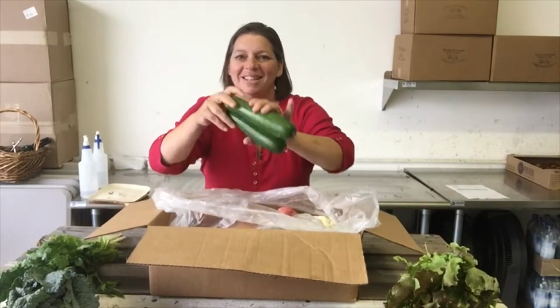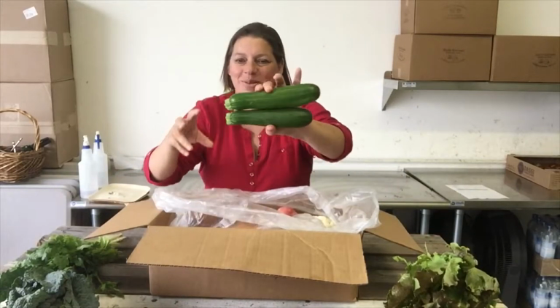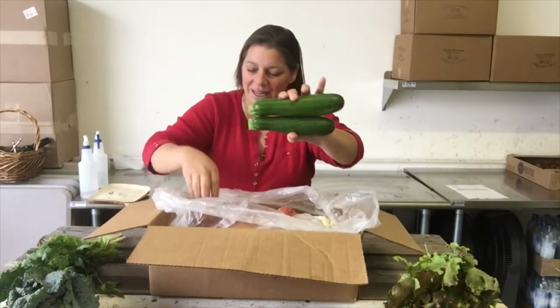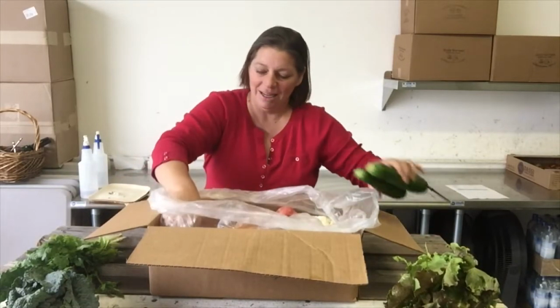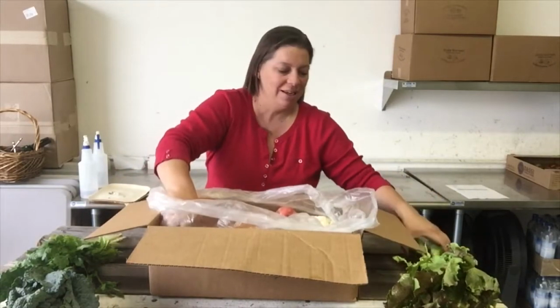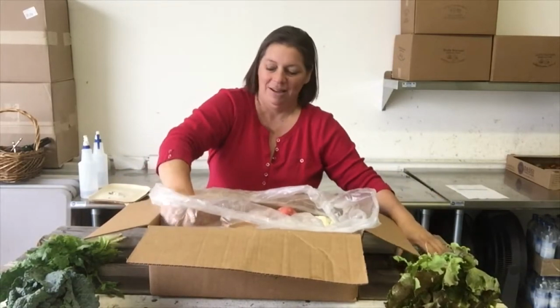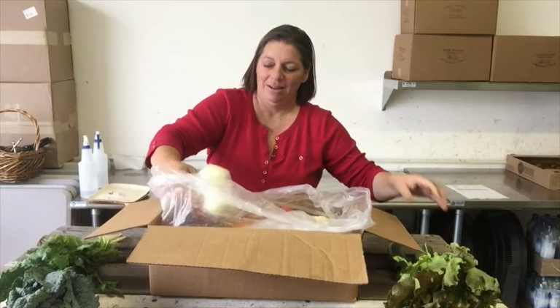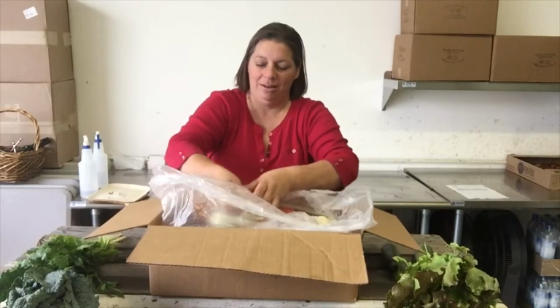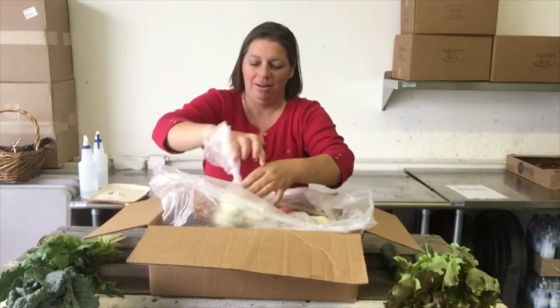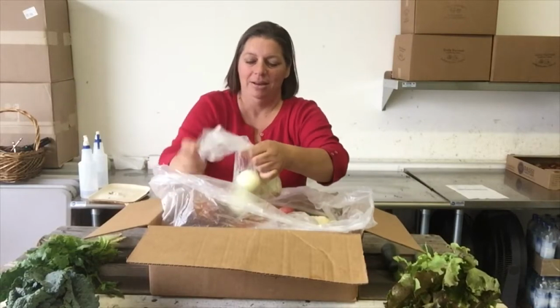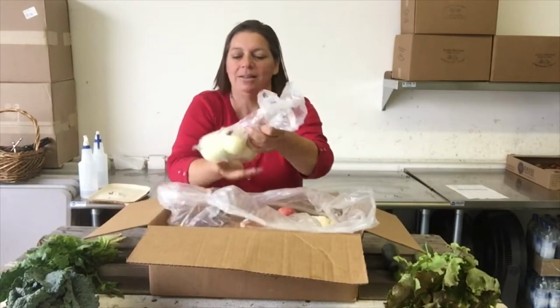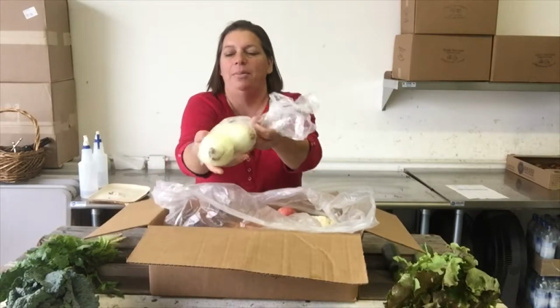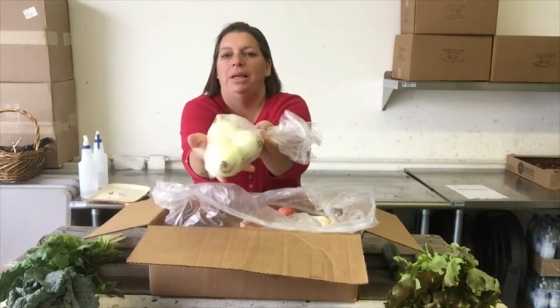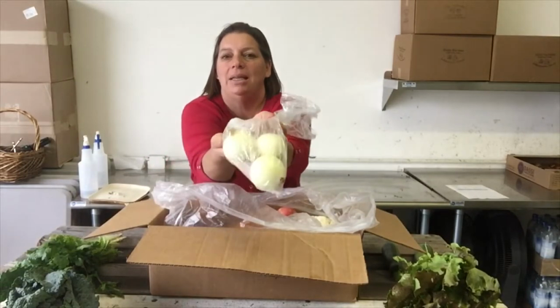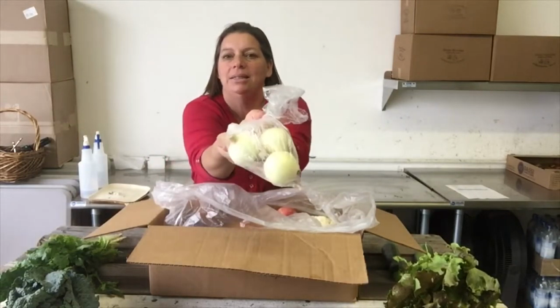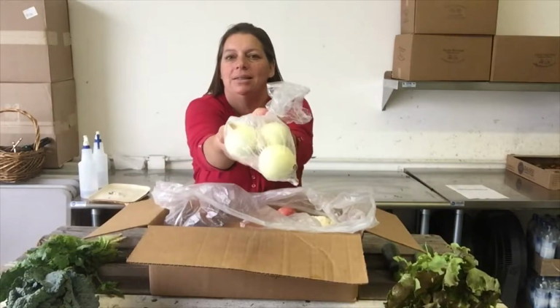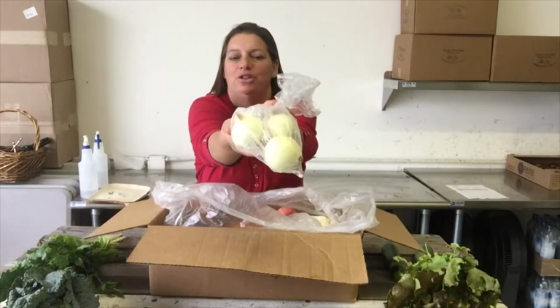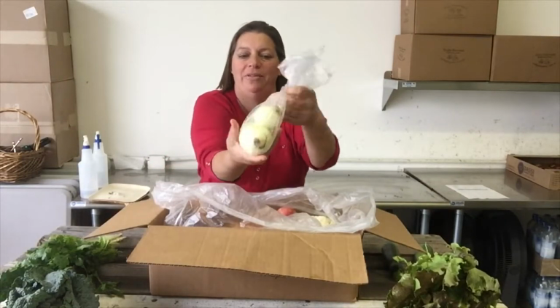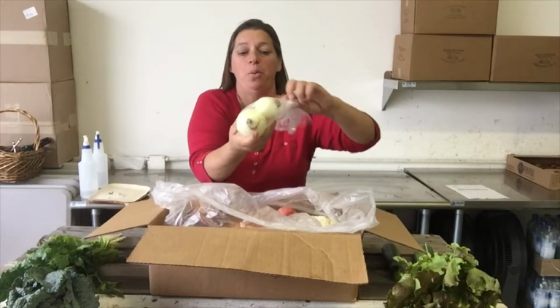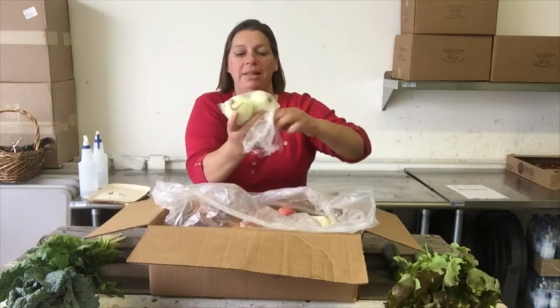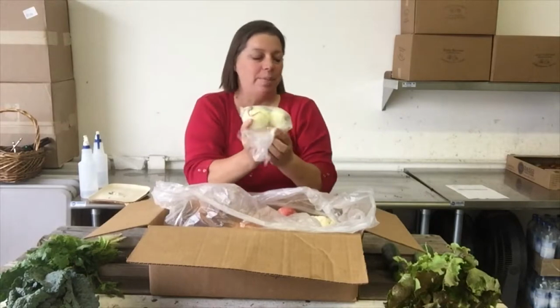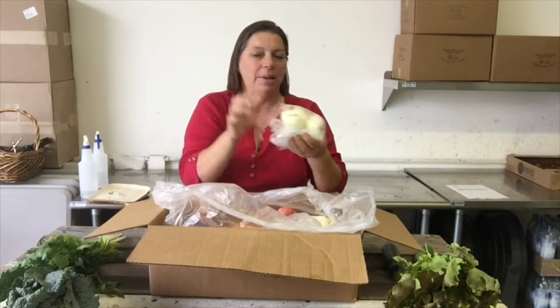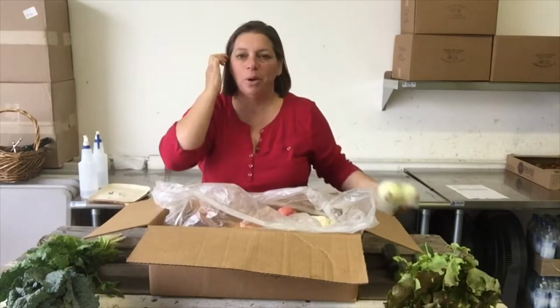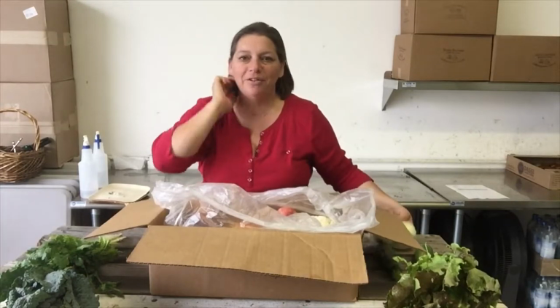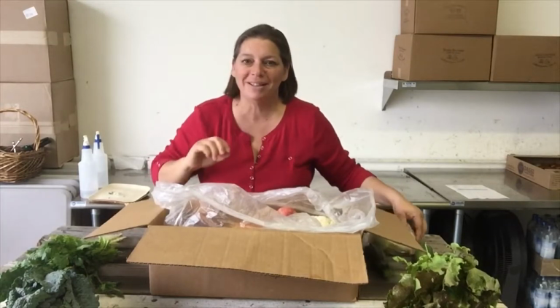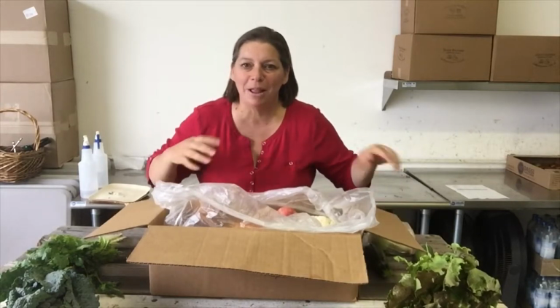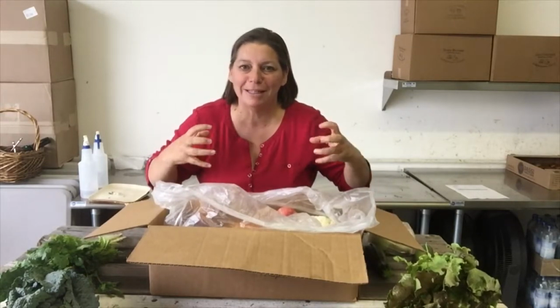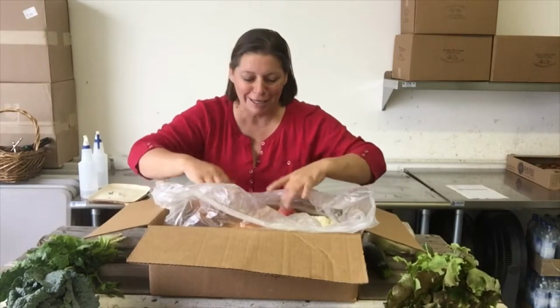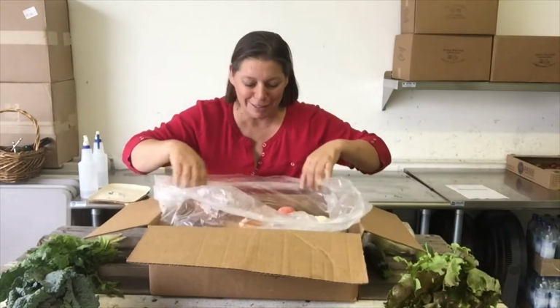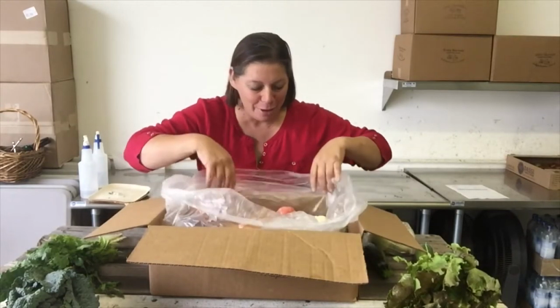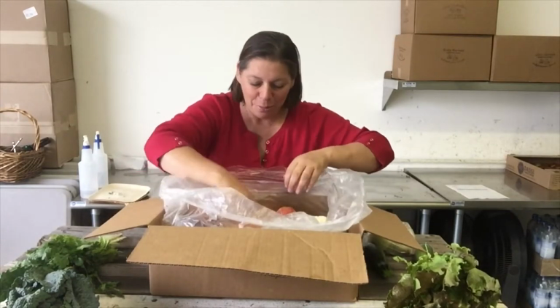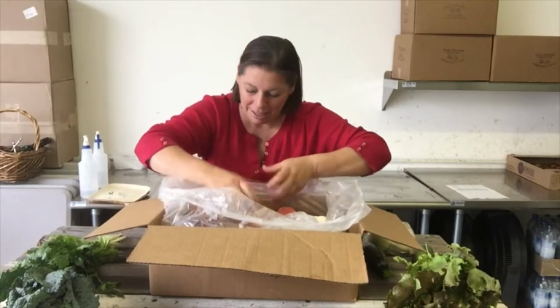Some zucchini. Some green onions — these are so lovely. We put these in a bag because we don't want everything to smell and taste like onions and get all permeated.